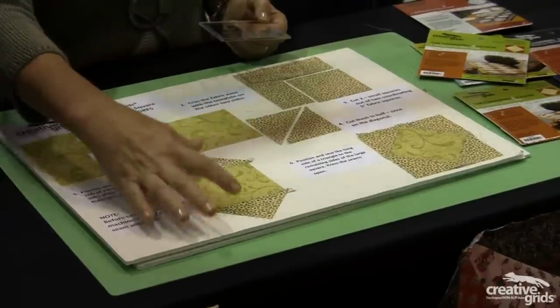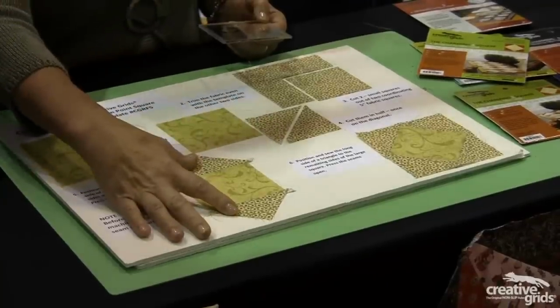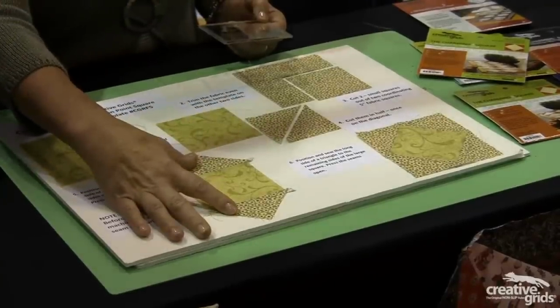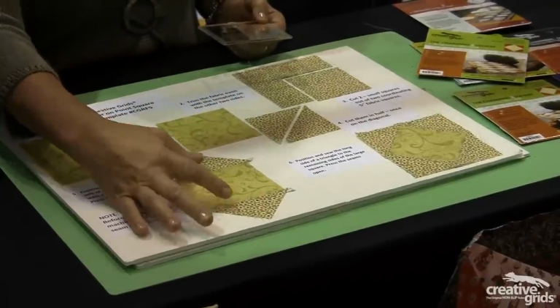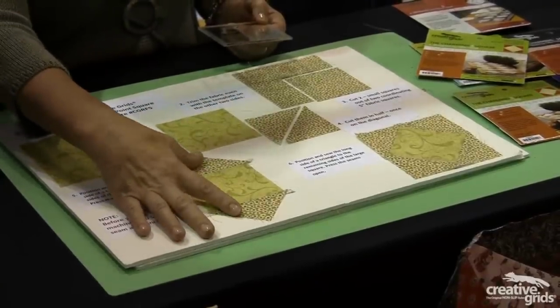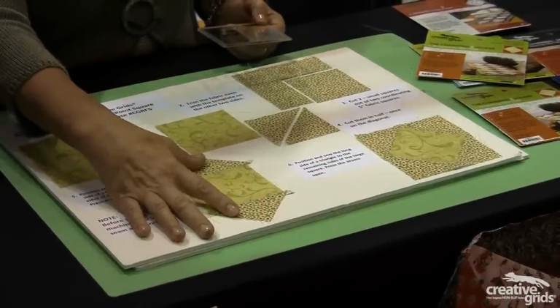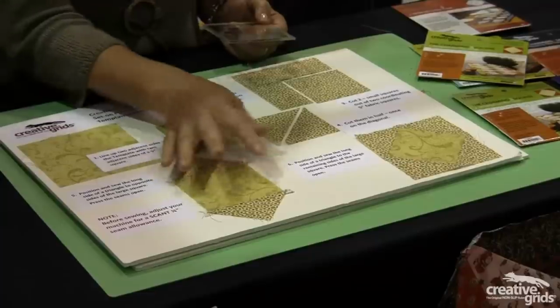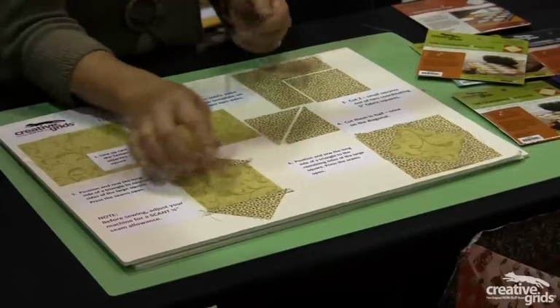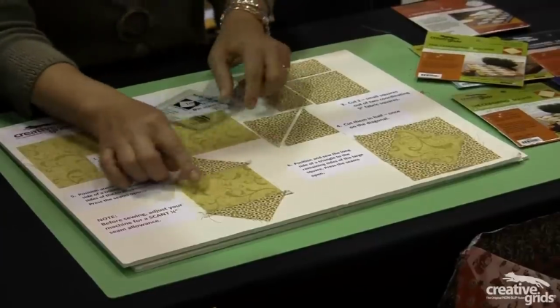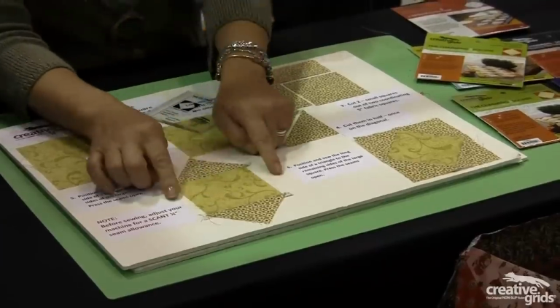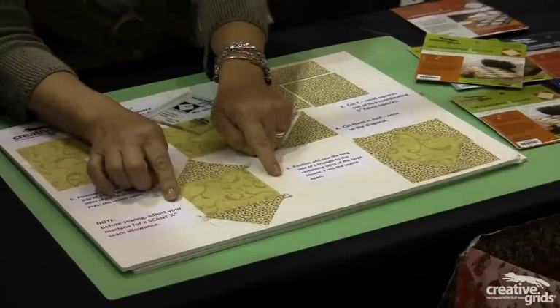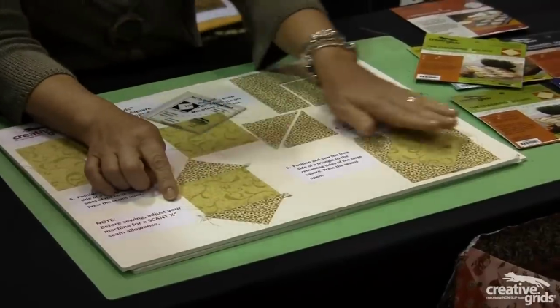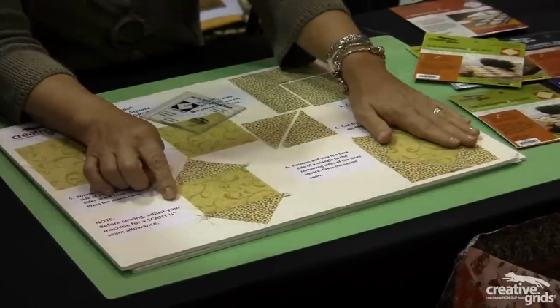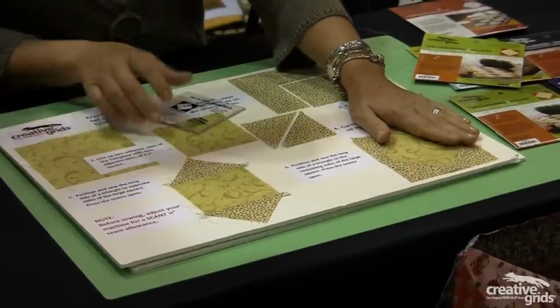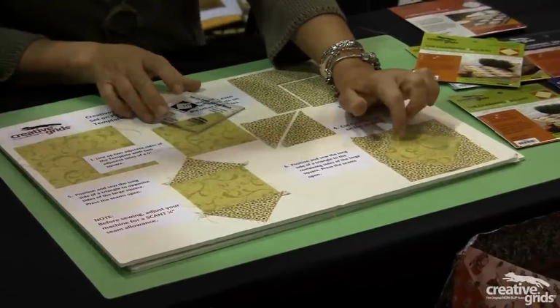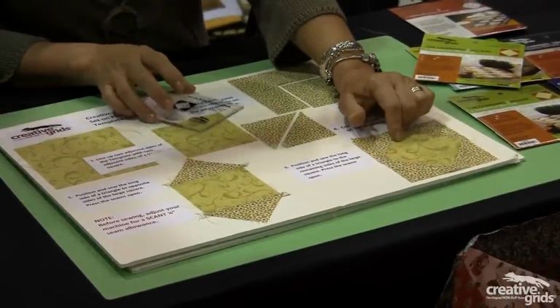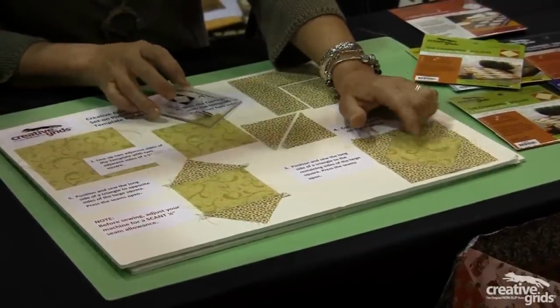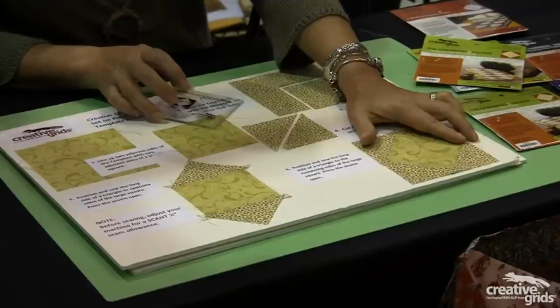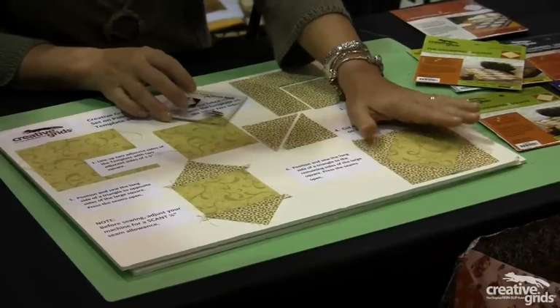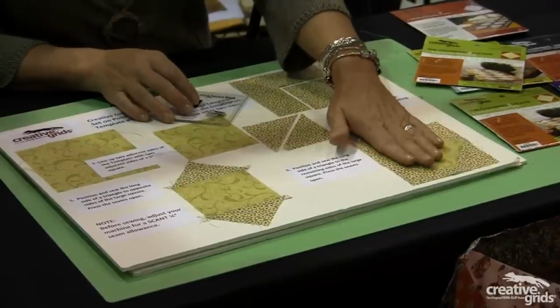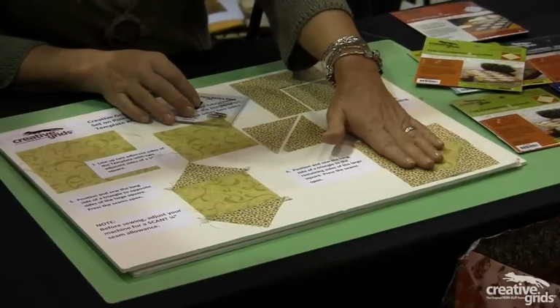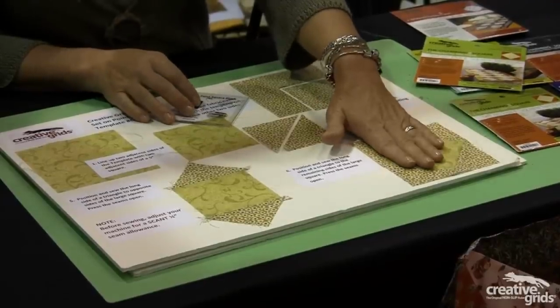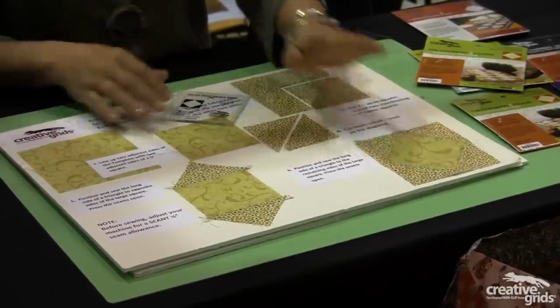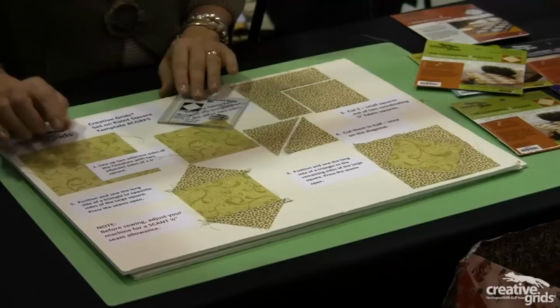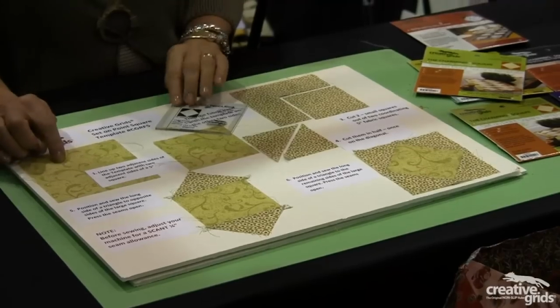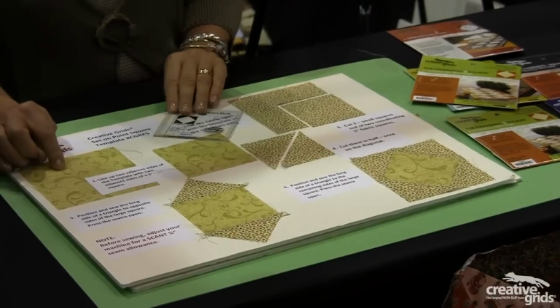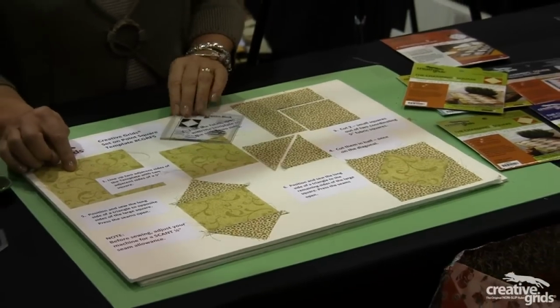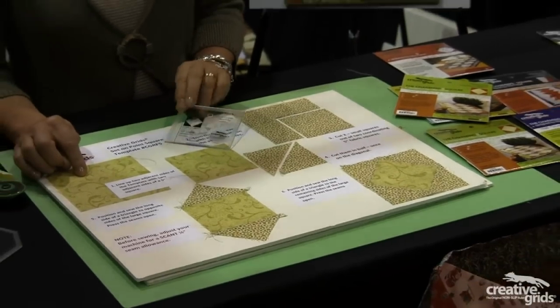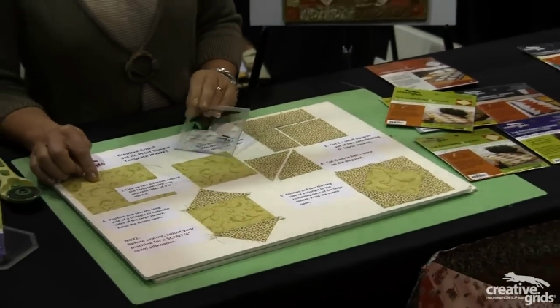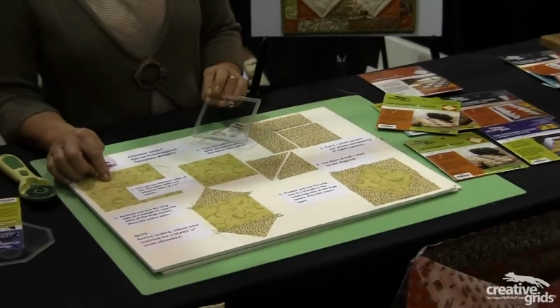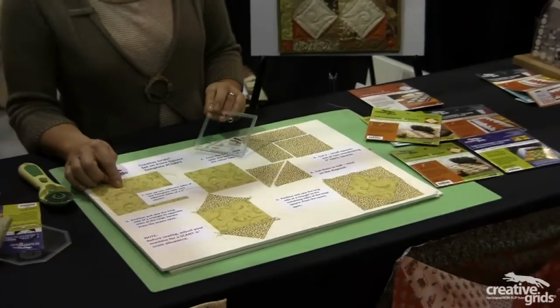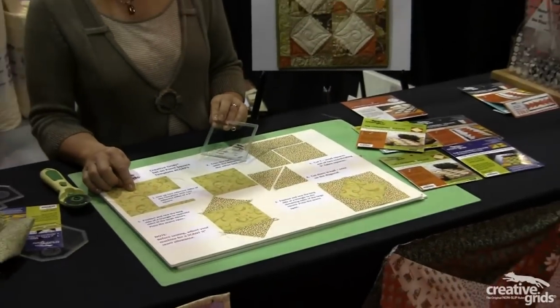Sew them to opposite sides and press them, and then sew them to the other two sides and press them, and you have a square on point that's five inches, which is the same size as the five inch charm square we started with.